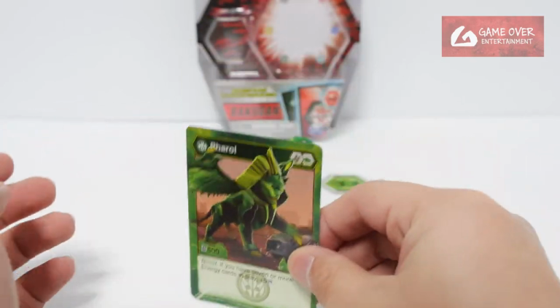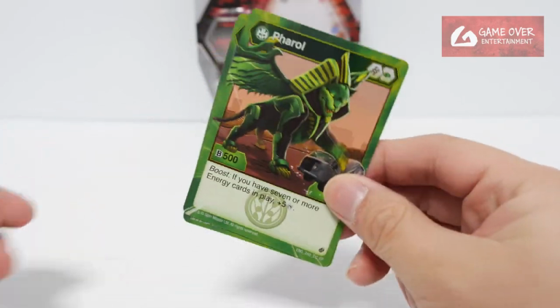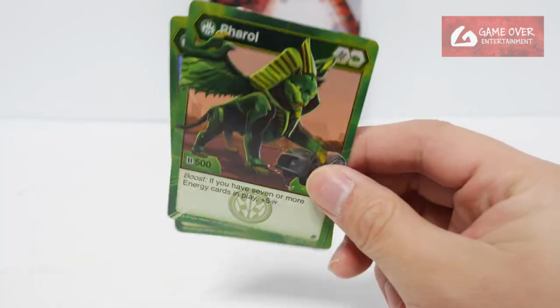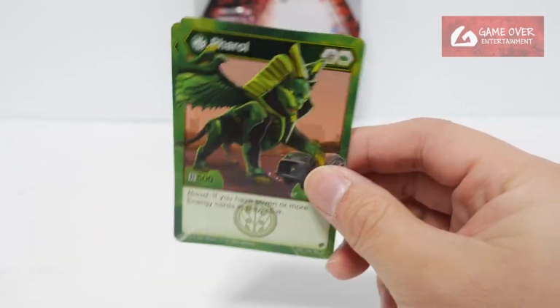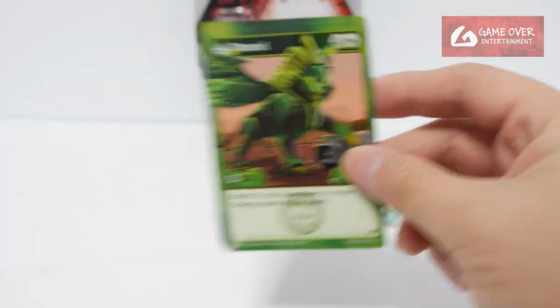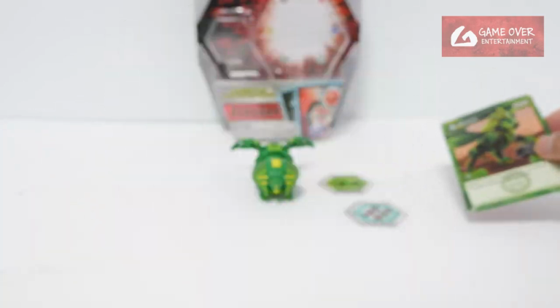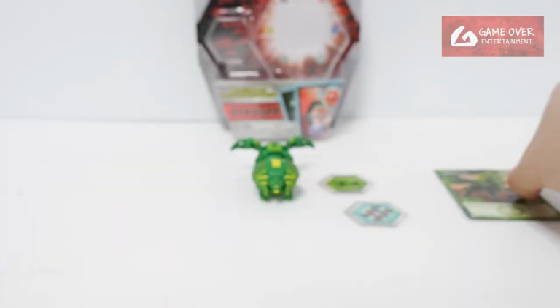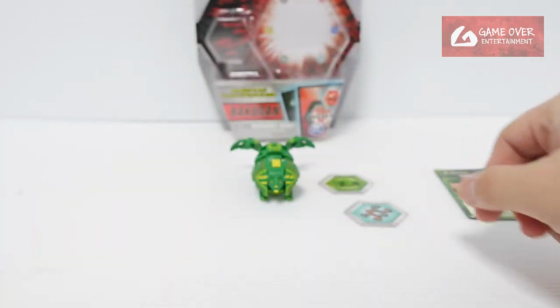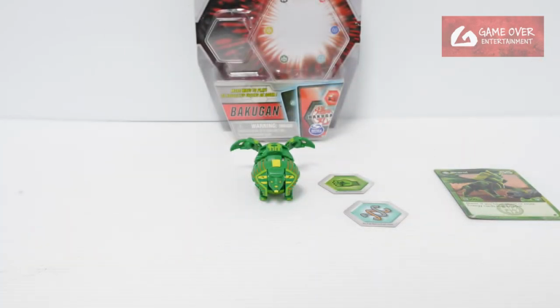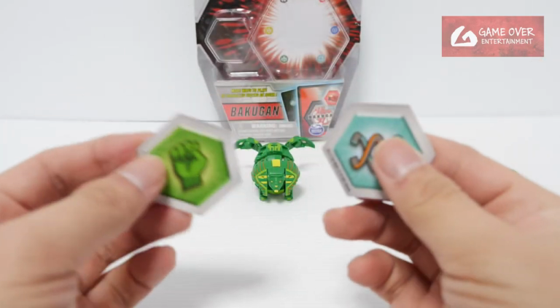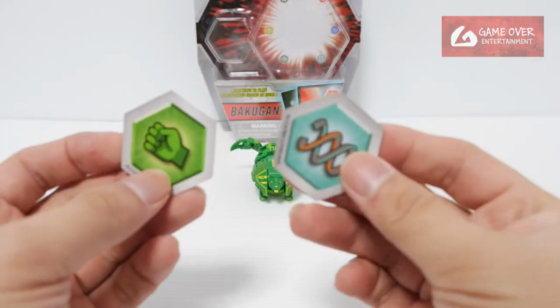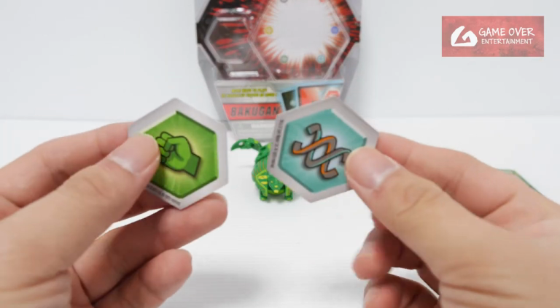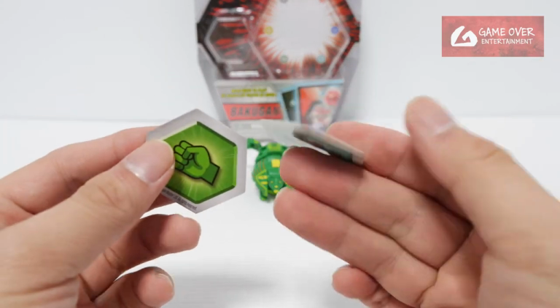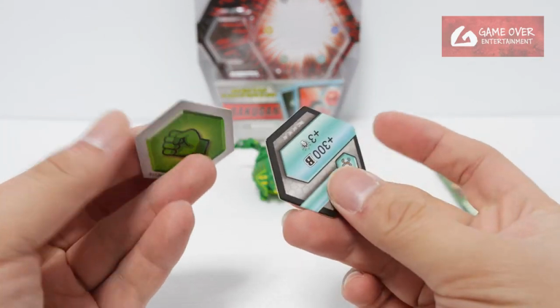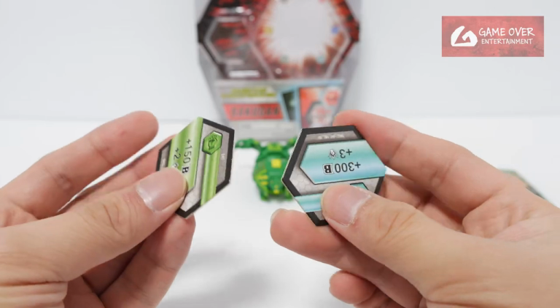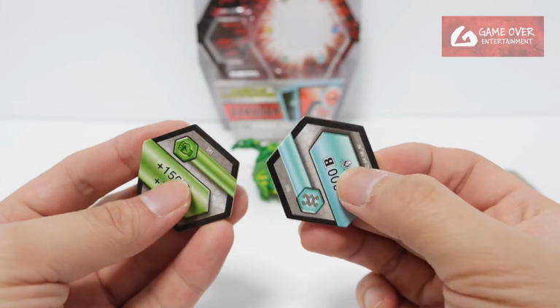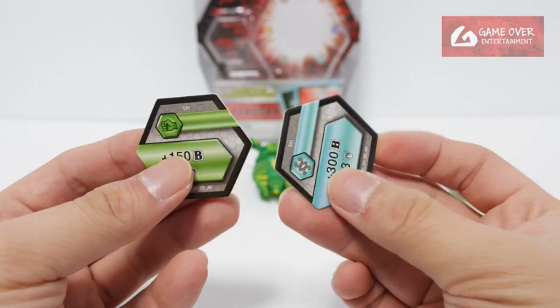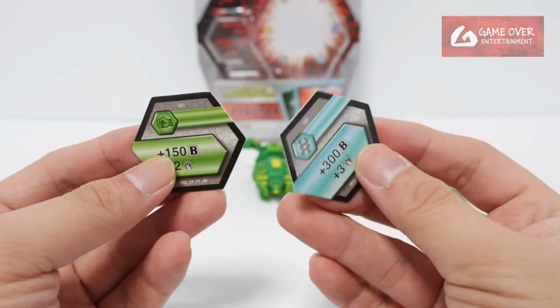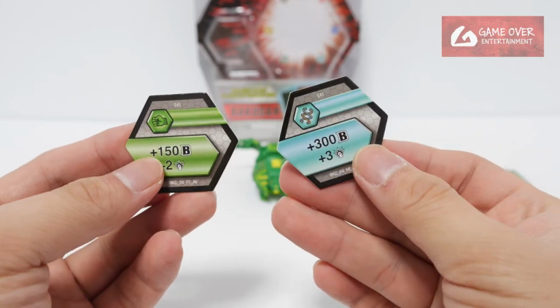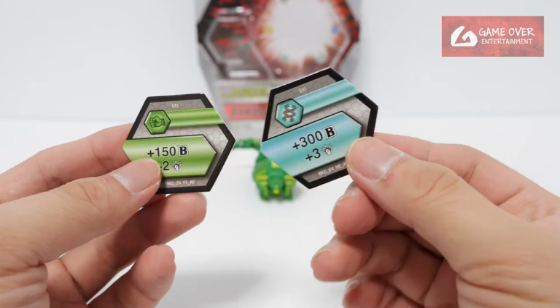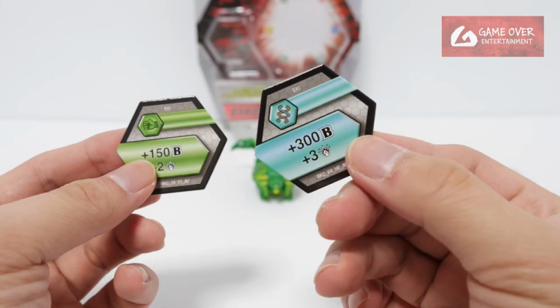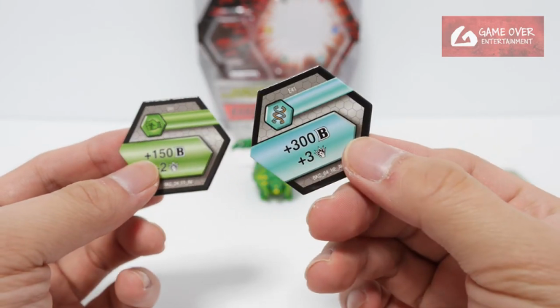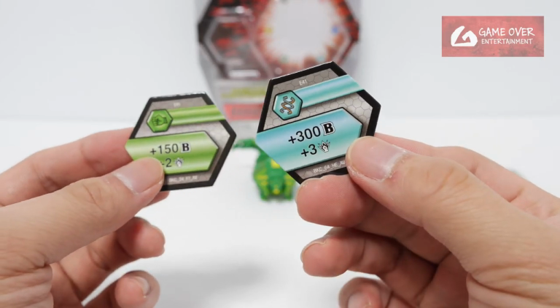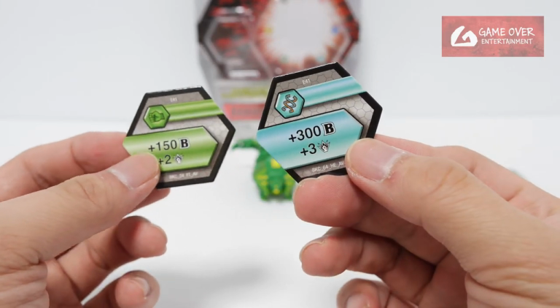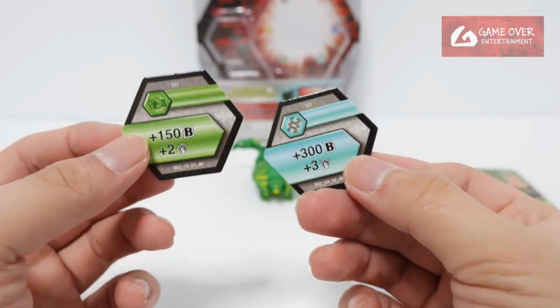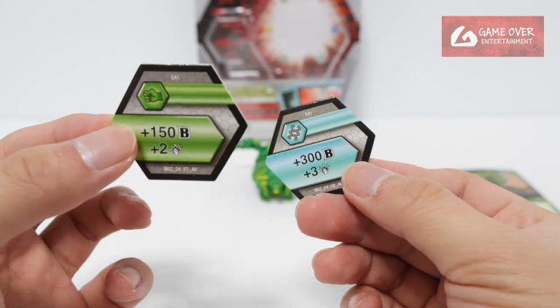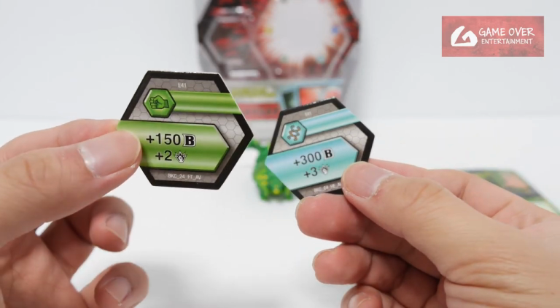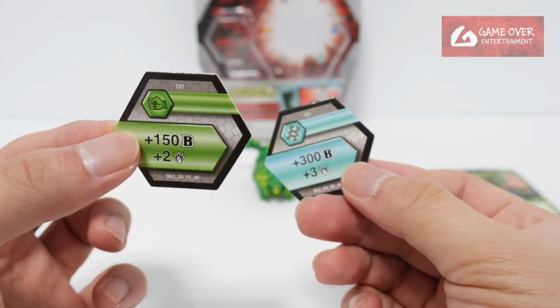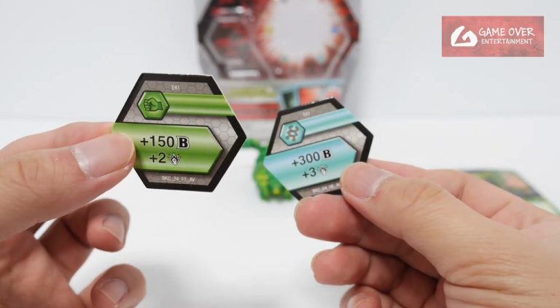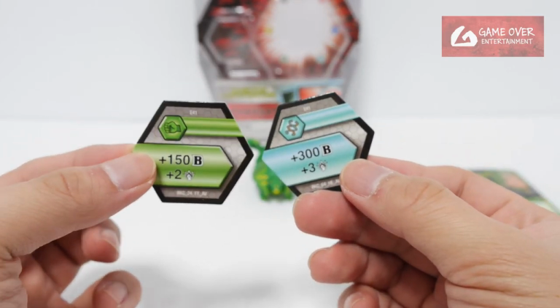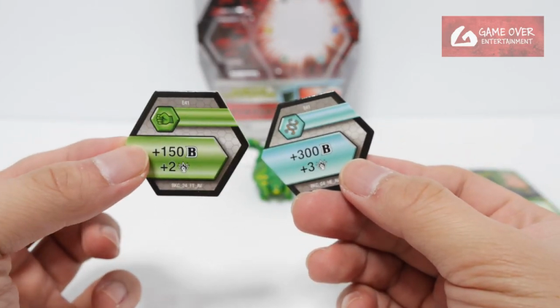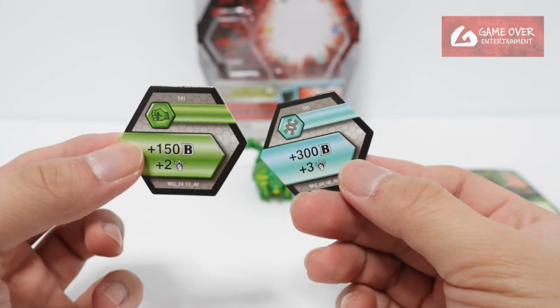Okay, so the cards. Take a look at the Claws — Helix and Green Fist: plus 3 B and plus 3 damage. Plus 150 B and plus 2 damage.